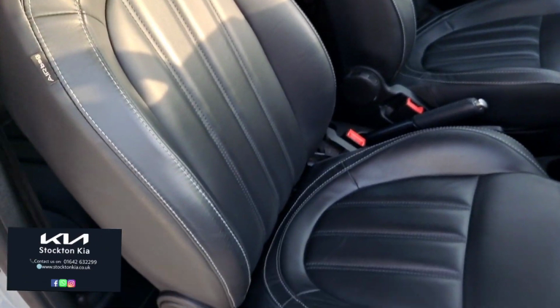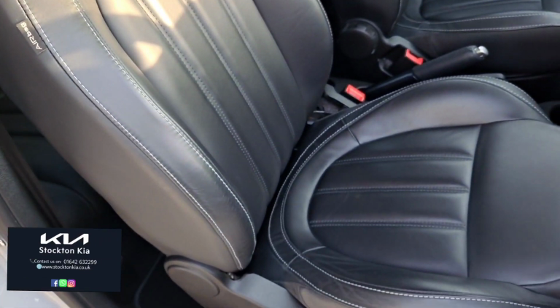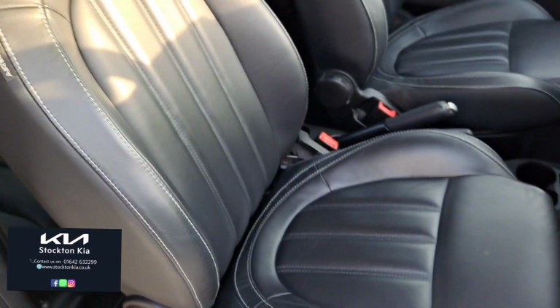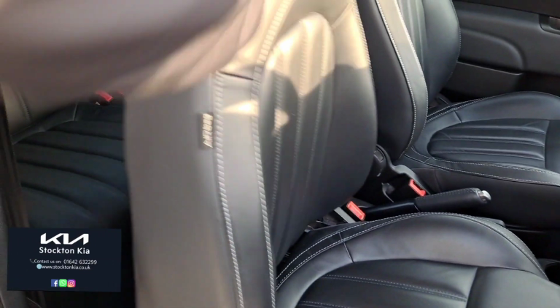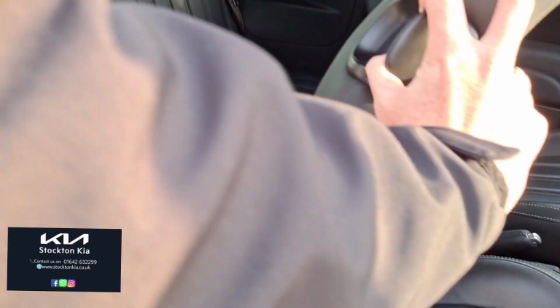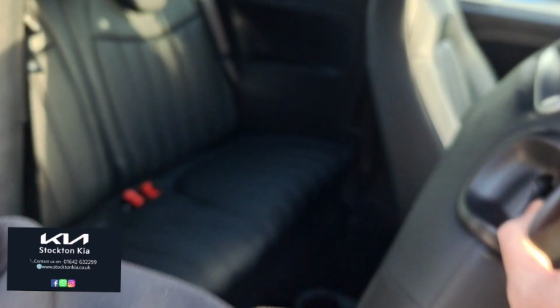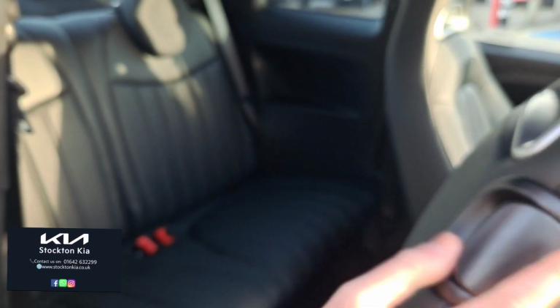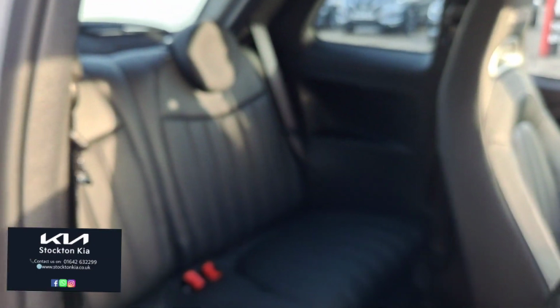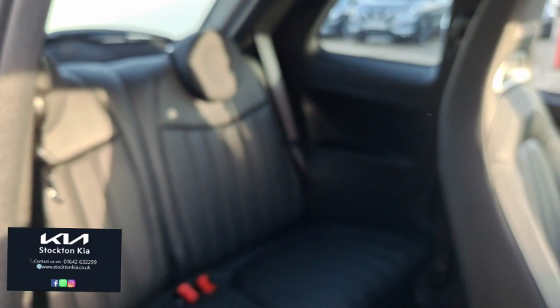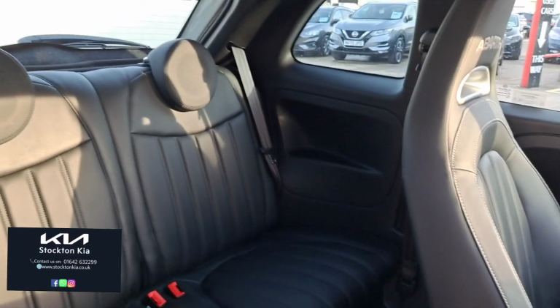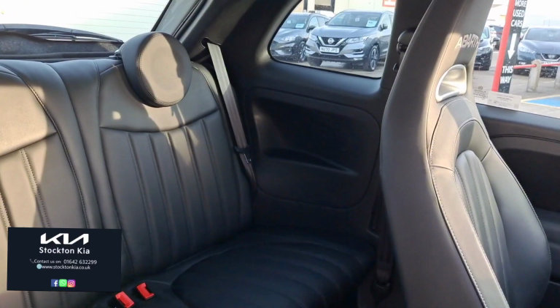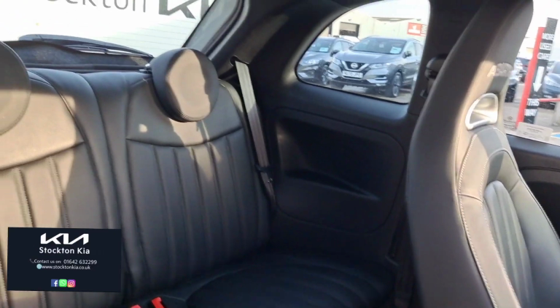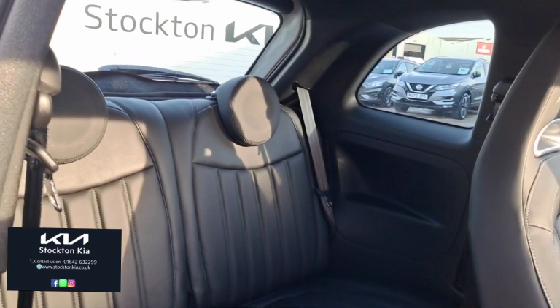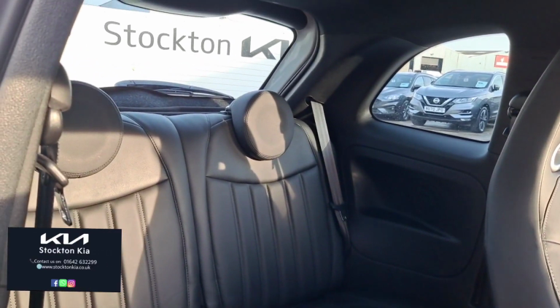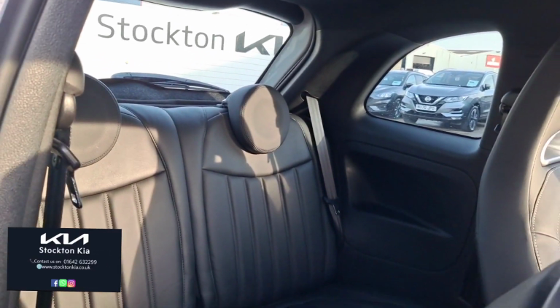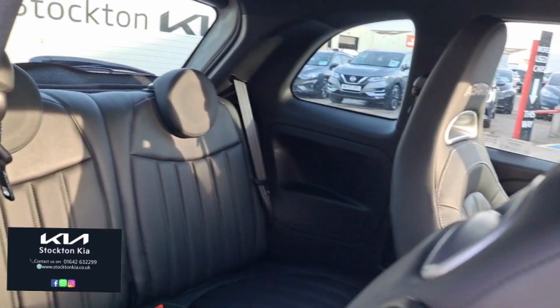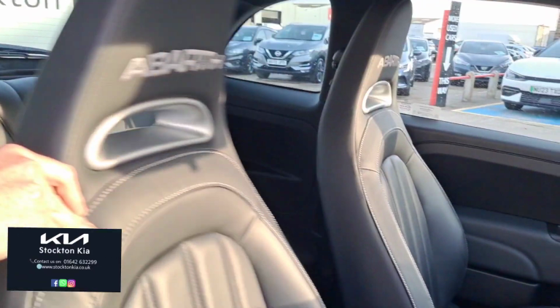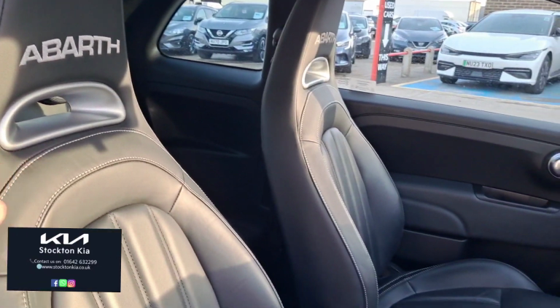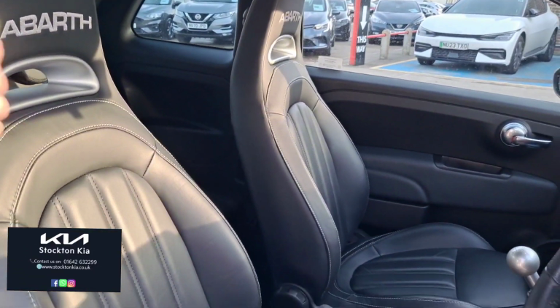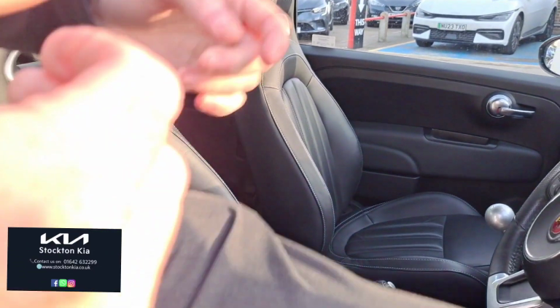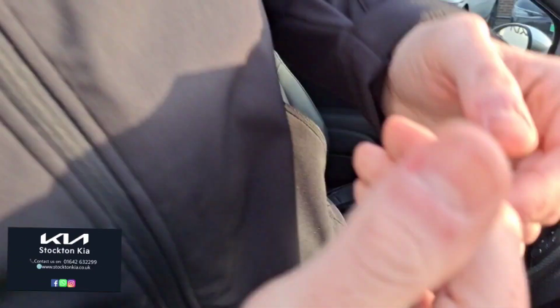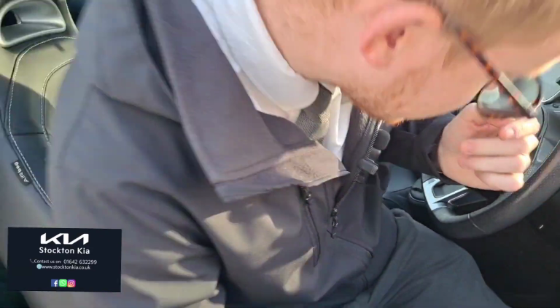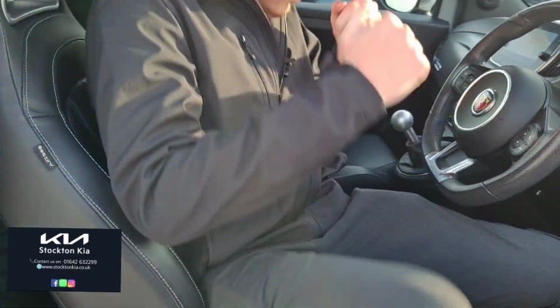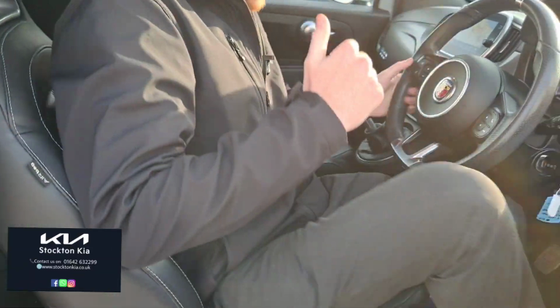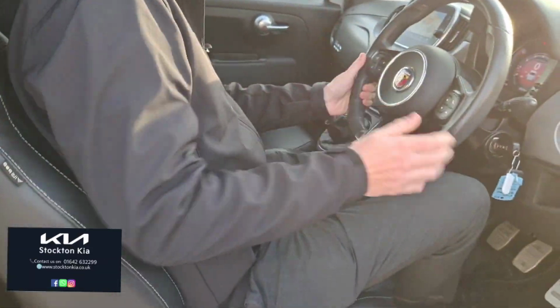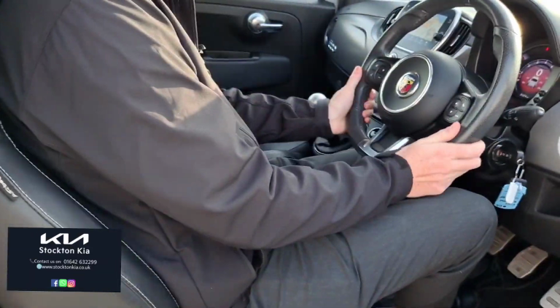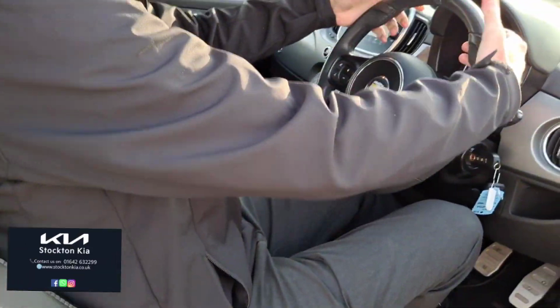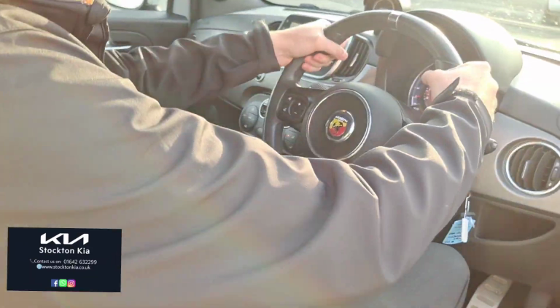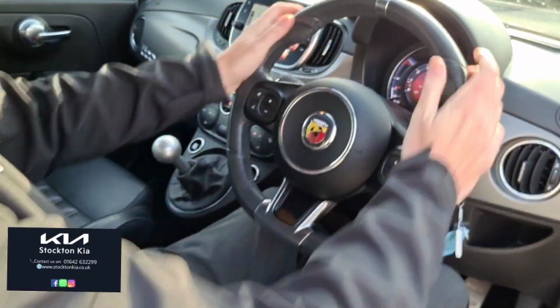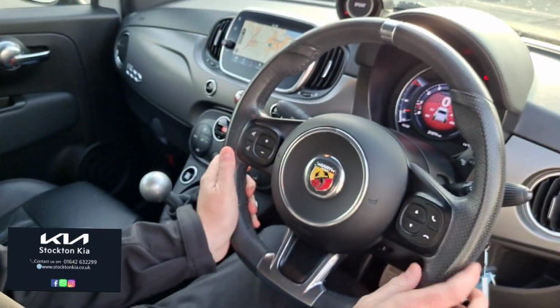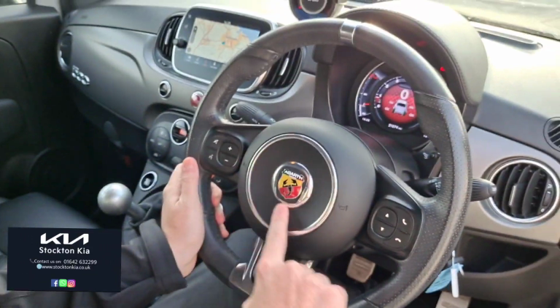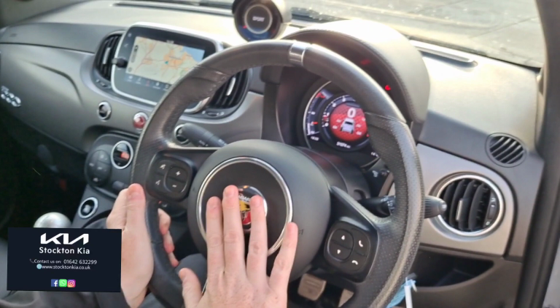You fold them back to get access to the rear as well — it's a four seater. Again, that leather trim continues throughout.